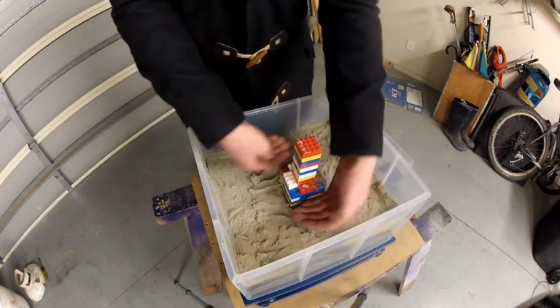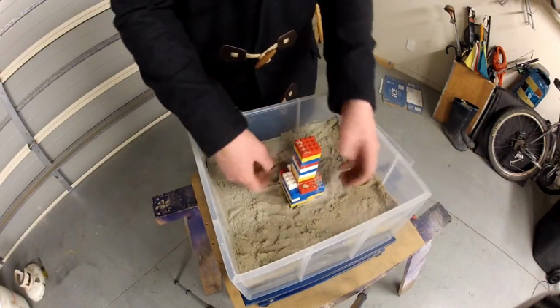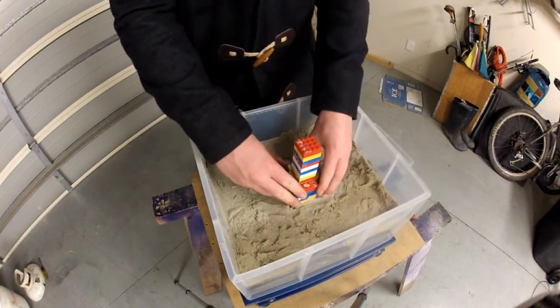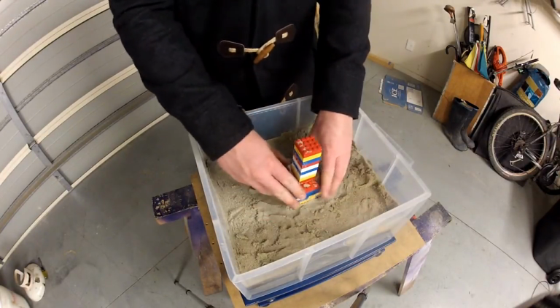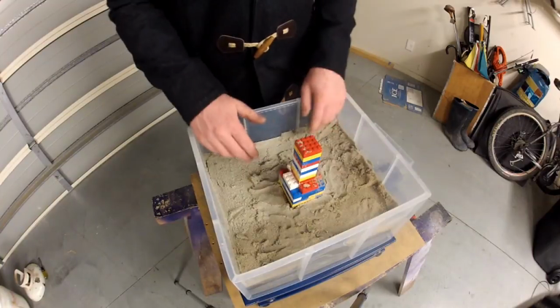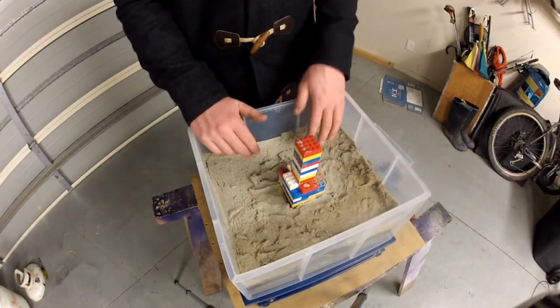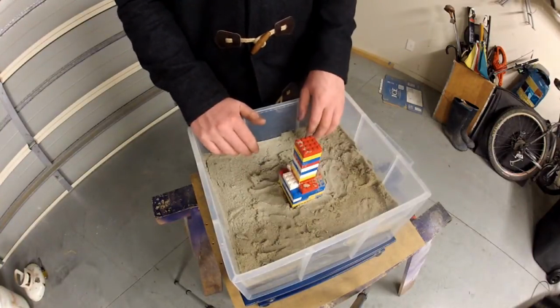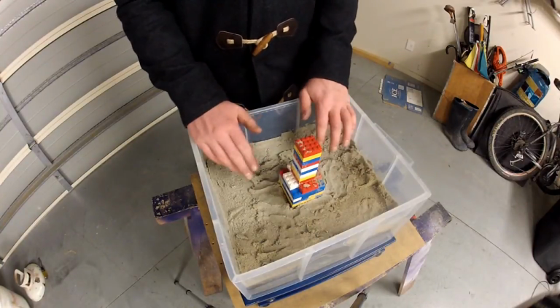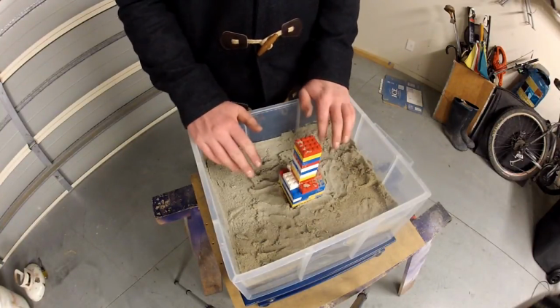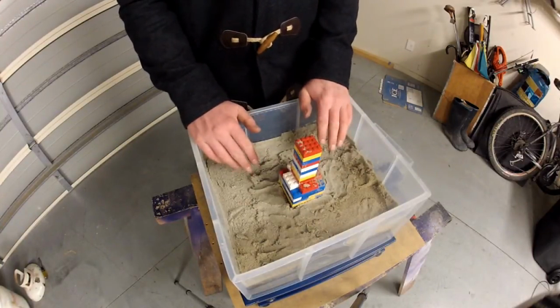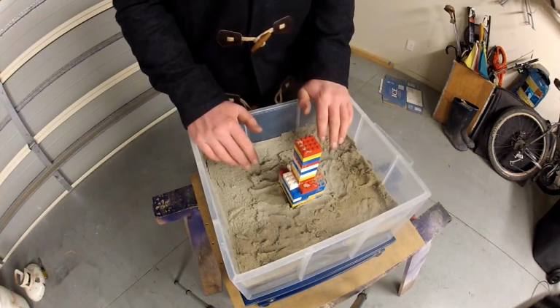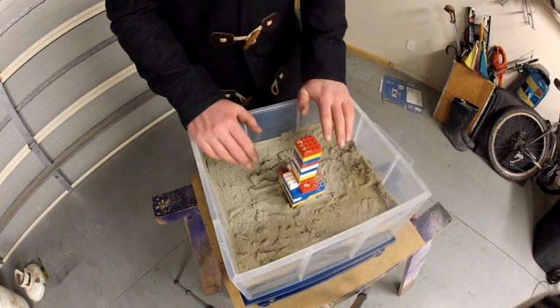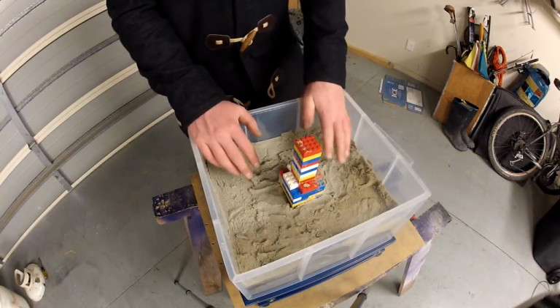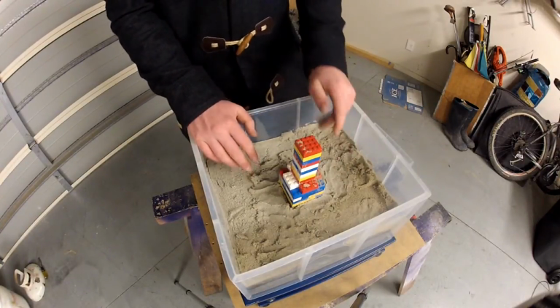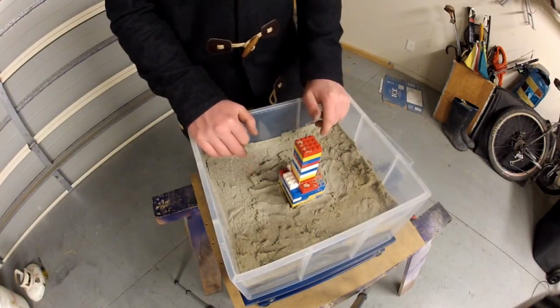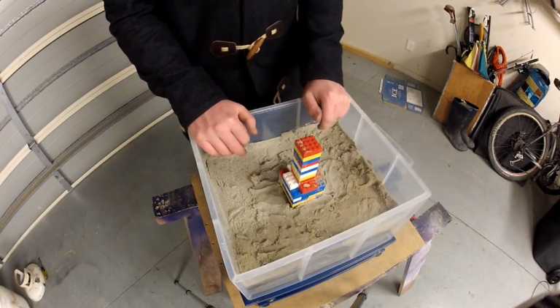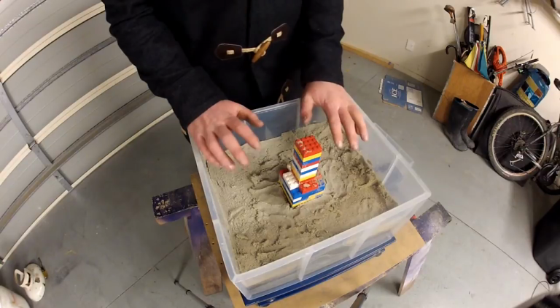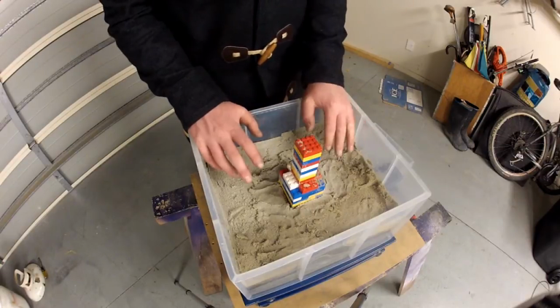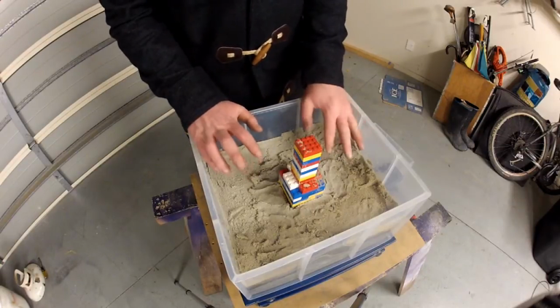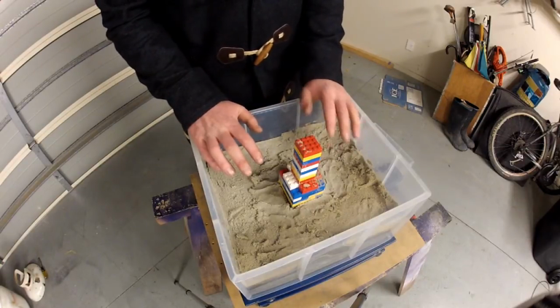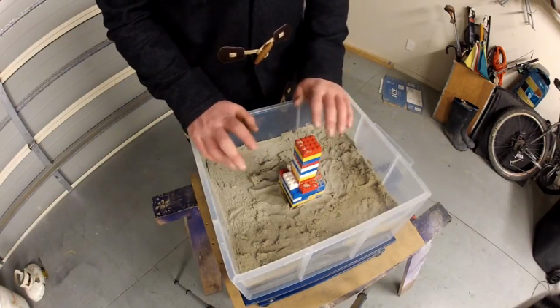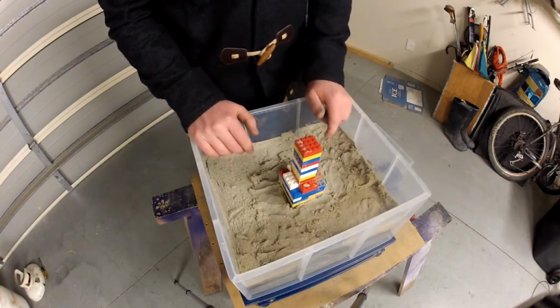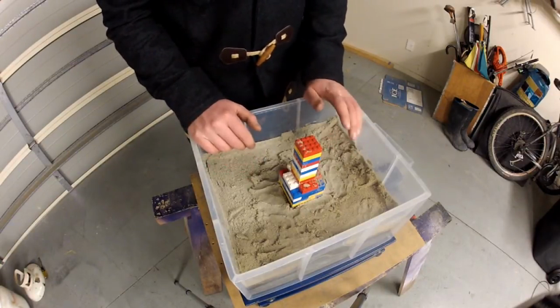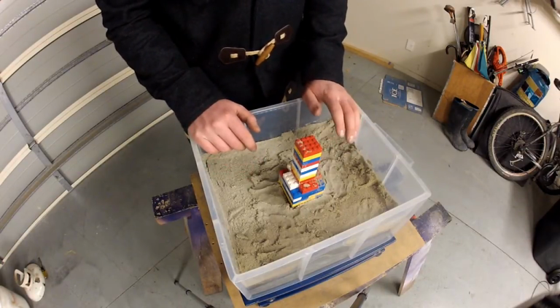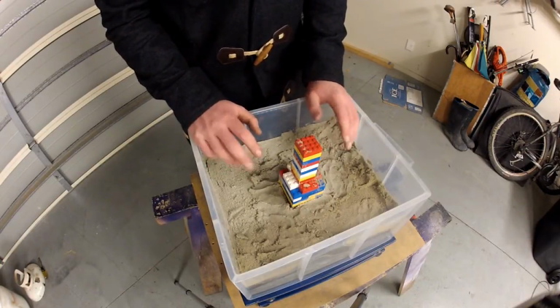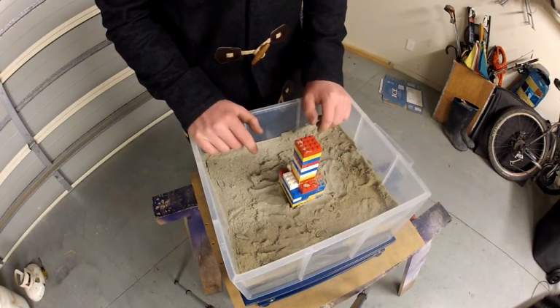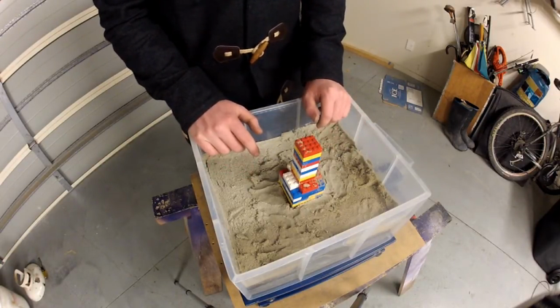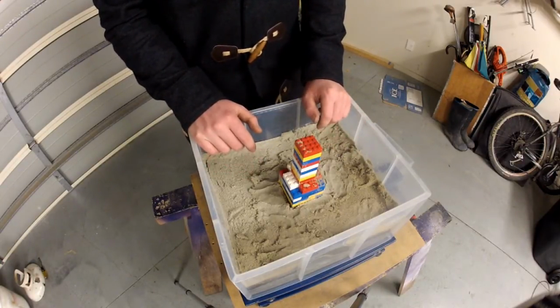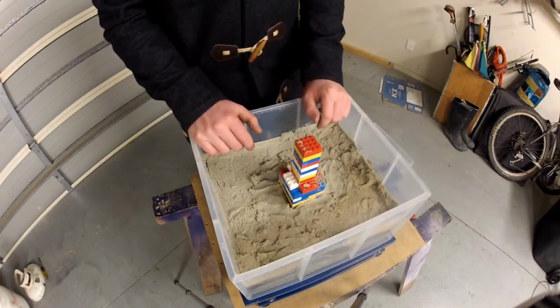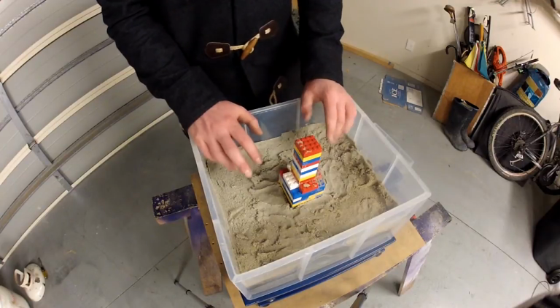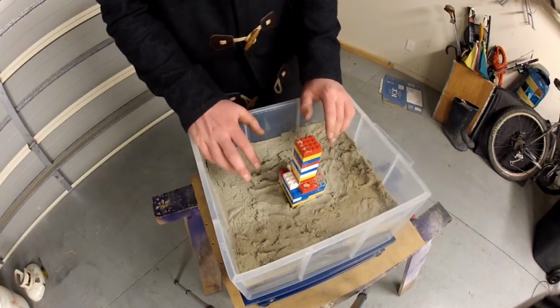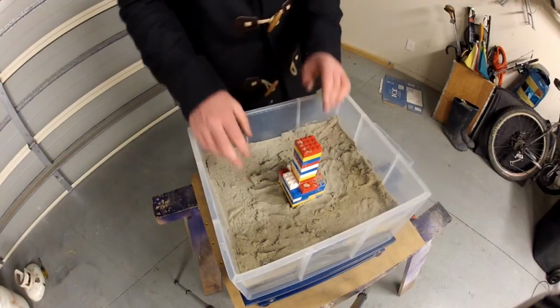So I have stood my building back up, haven't done anything to the soil, just levelled it off again. Now I am going to add some more water back to it, because I have drained it away after that last experiment, and see if it will liquefy again.